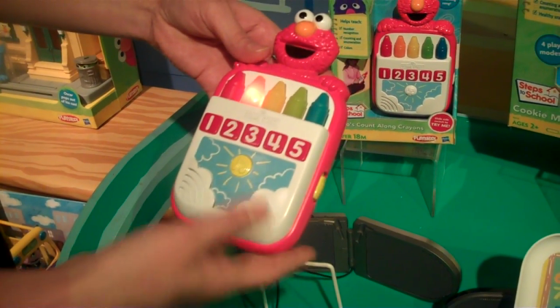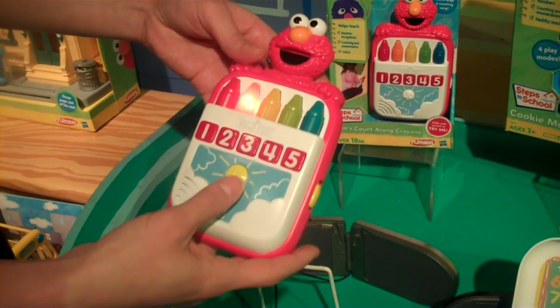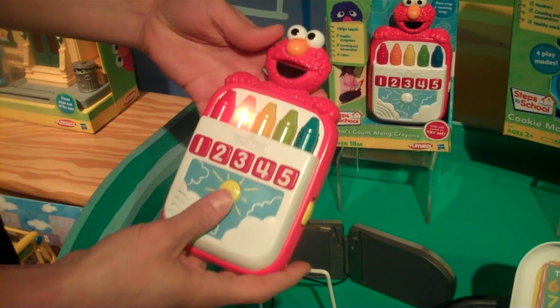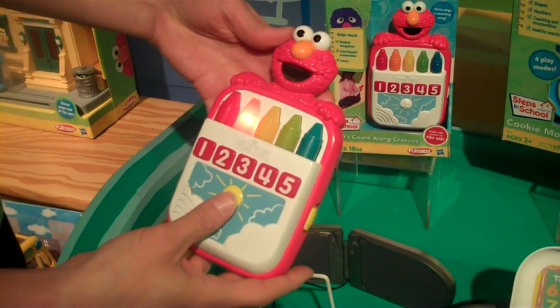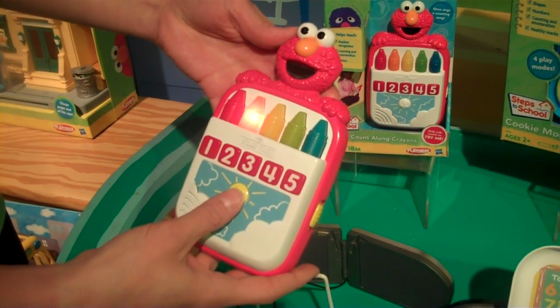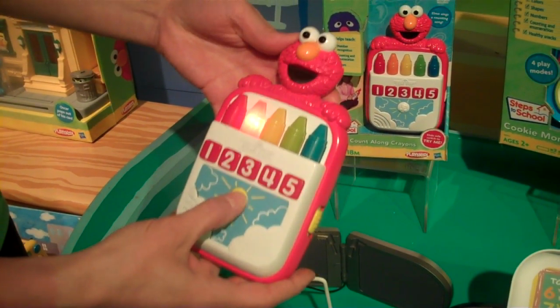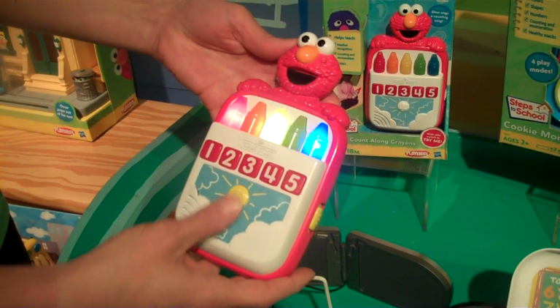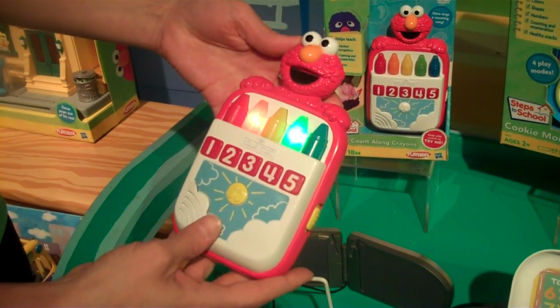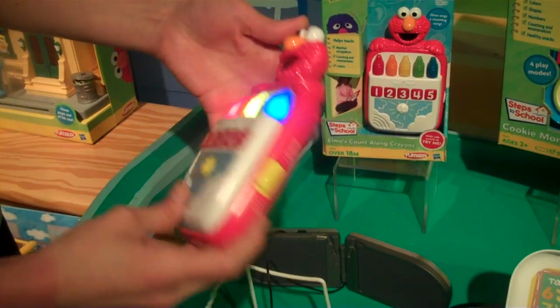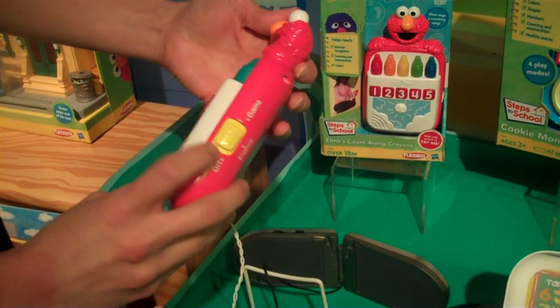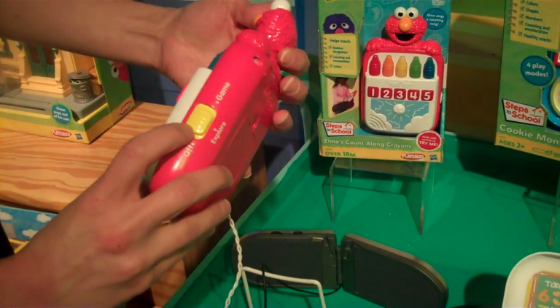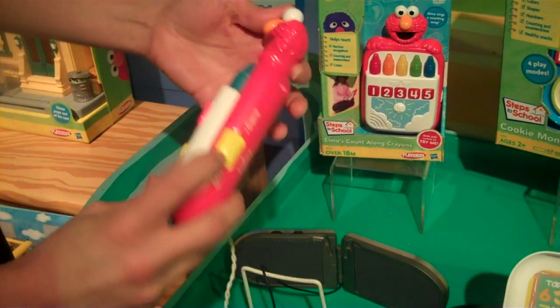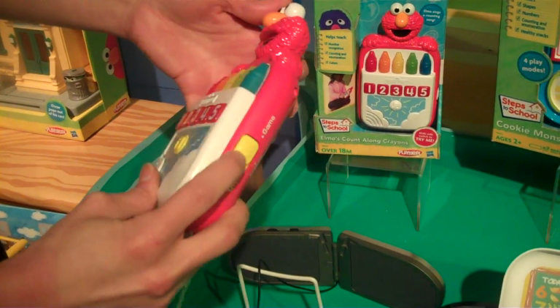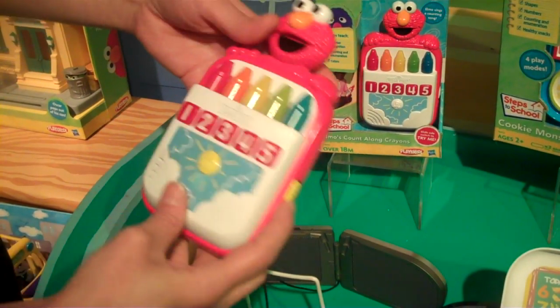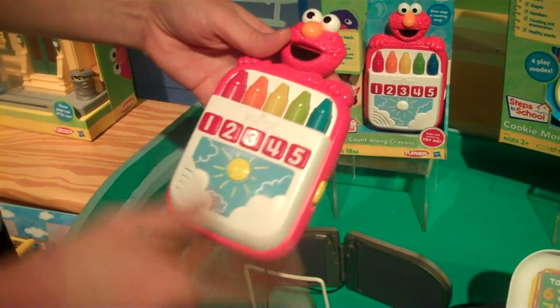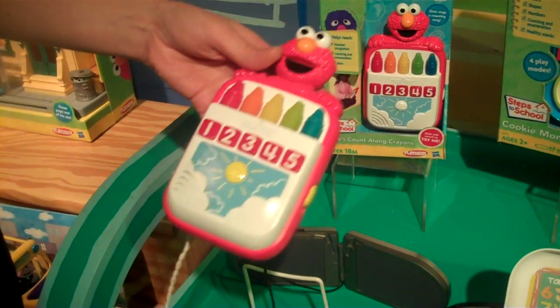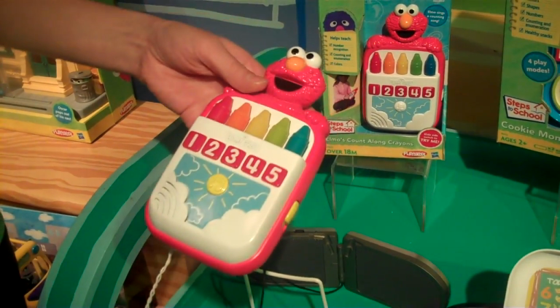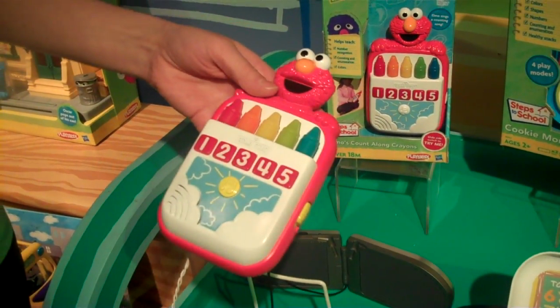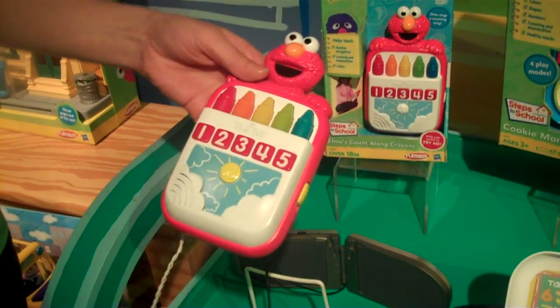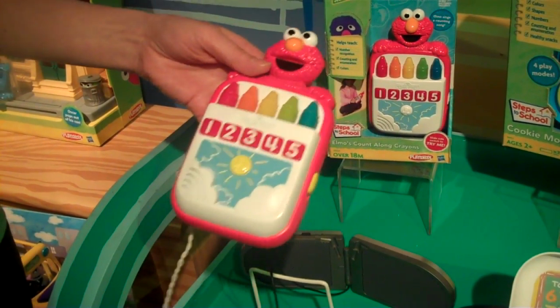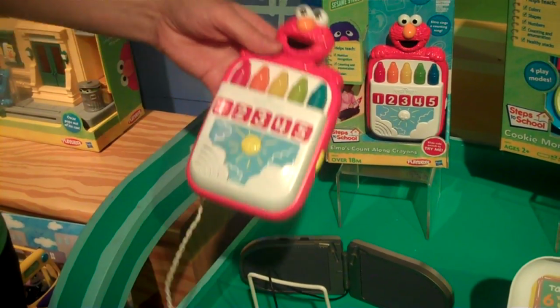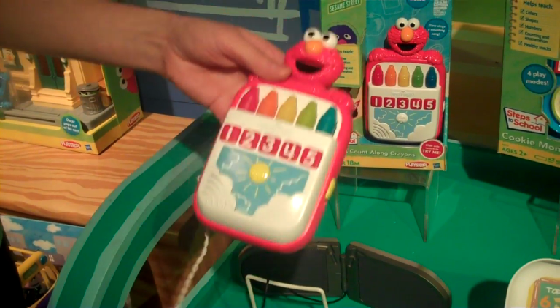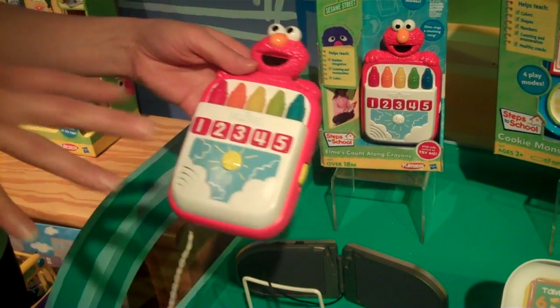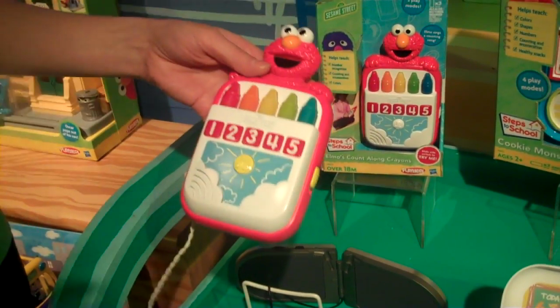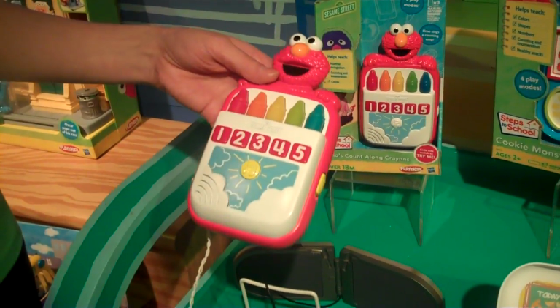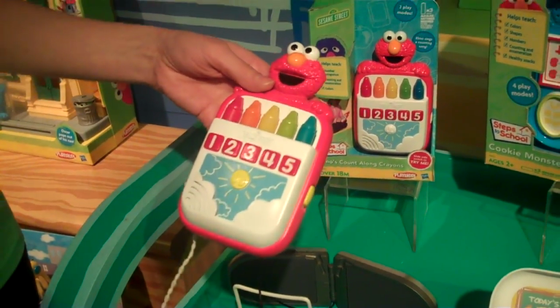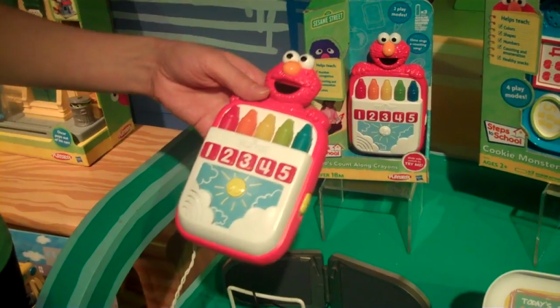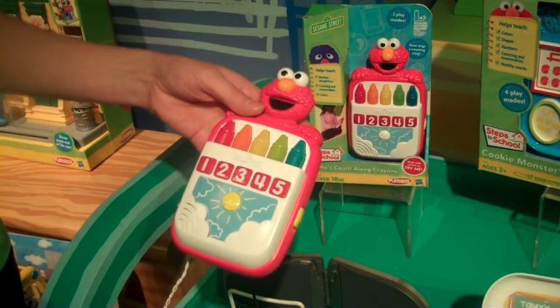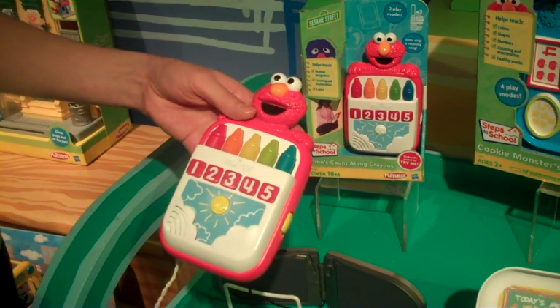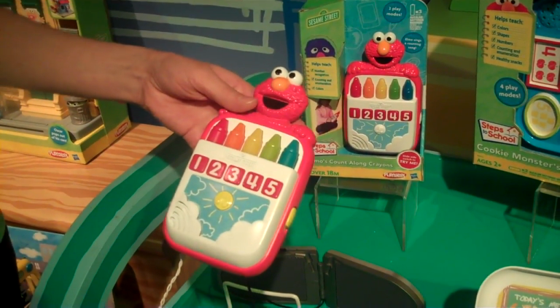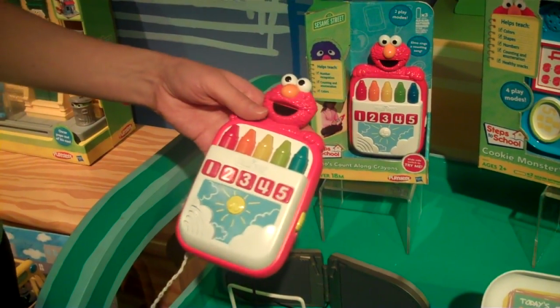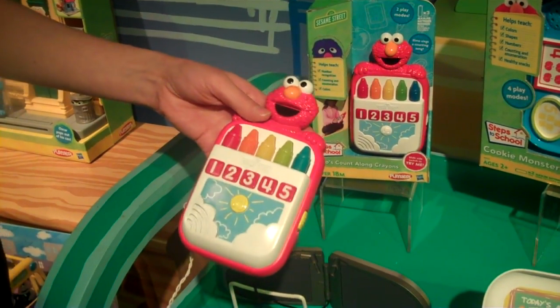There's a little song here as well. And then there's game mode where it will ask you what number or what color, and you have to pick the right one. If you get it wrong, it will give you hints and clues until you get it right.